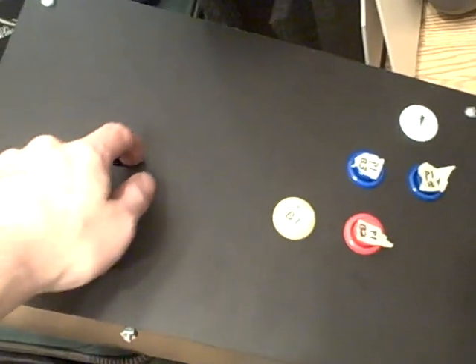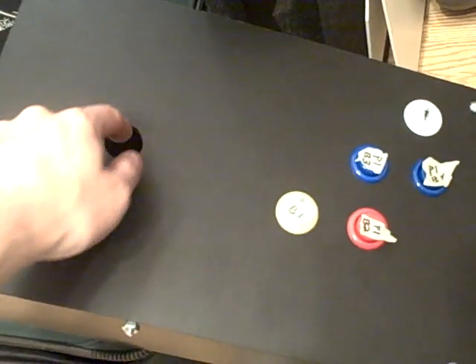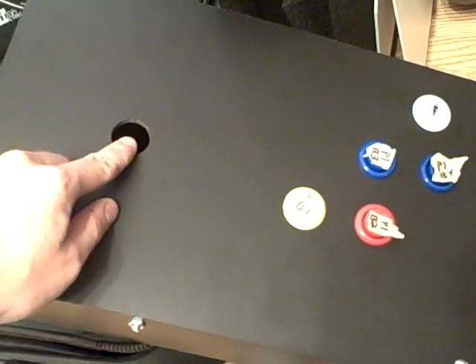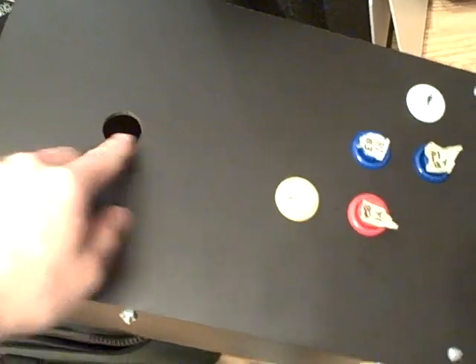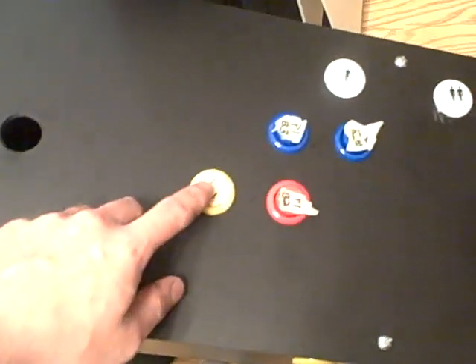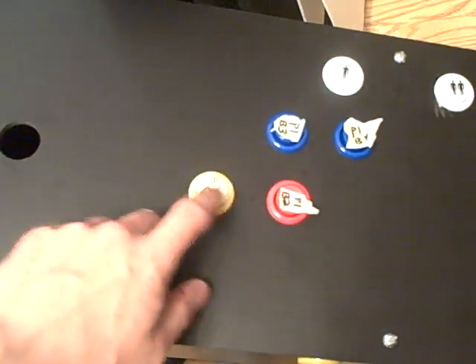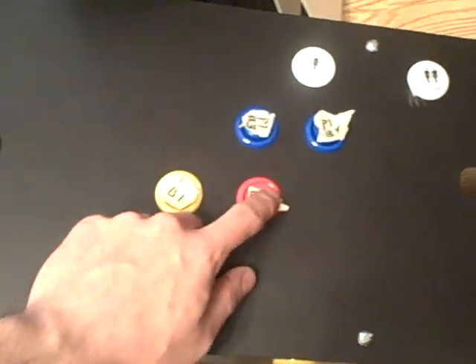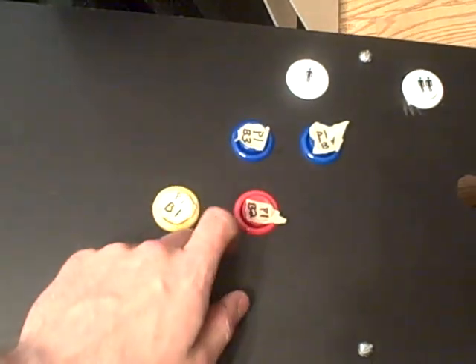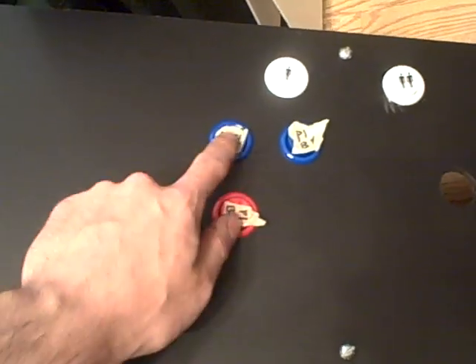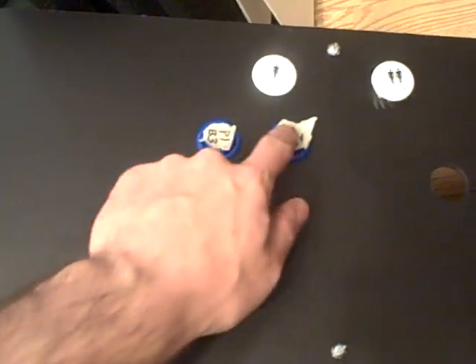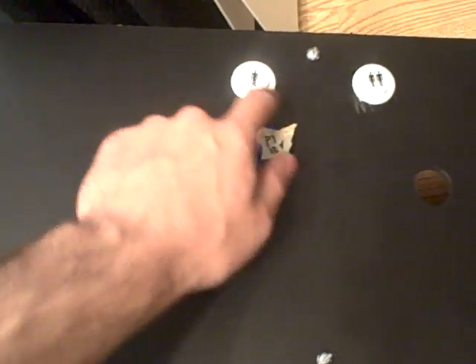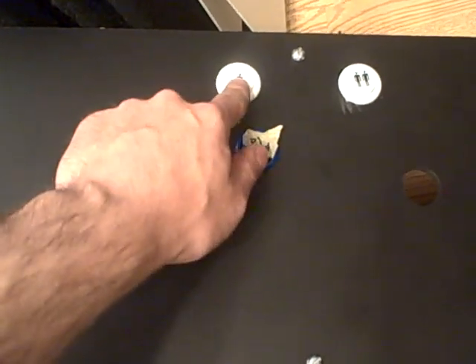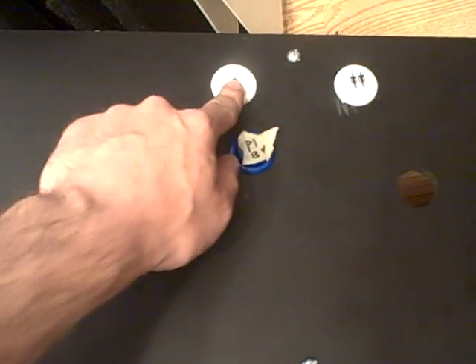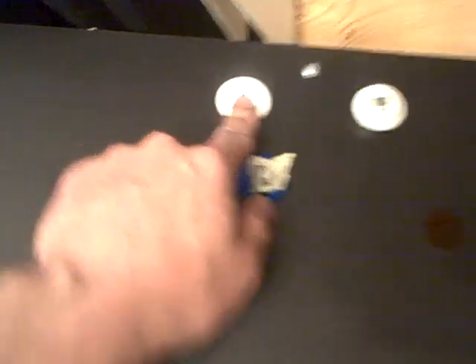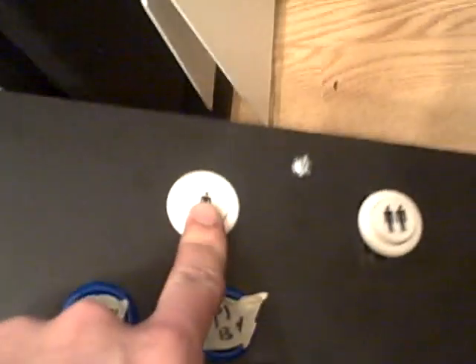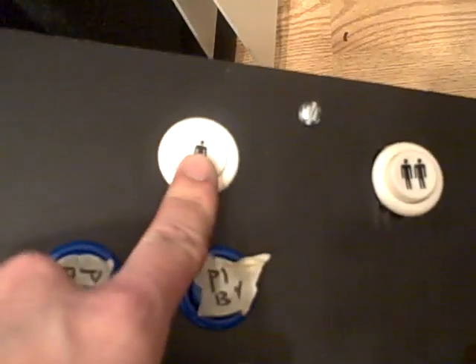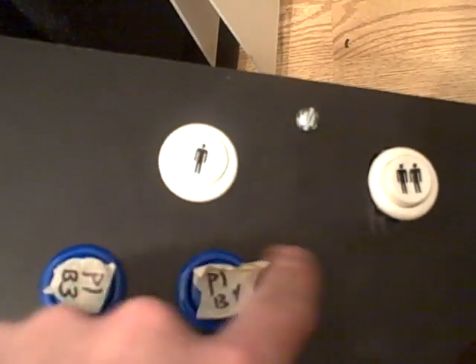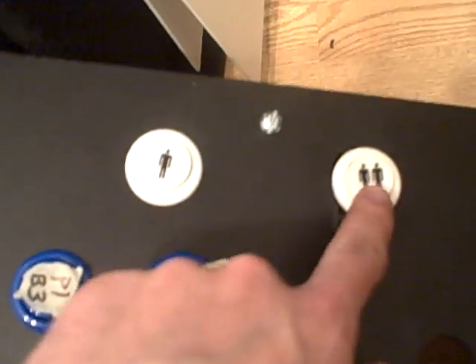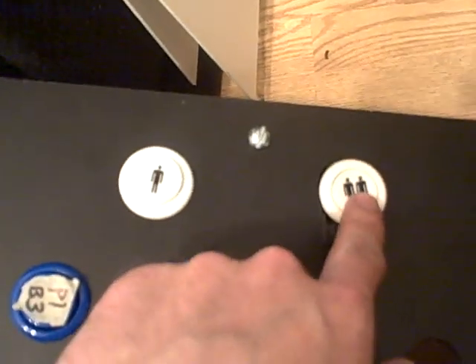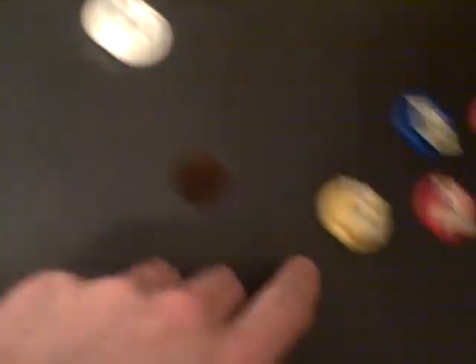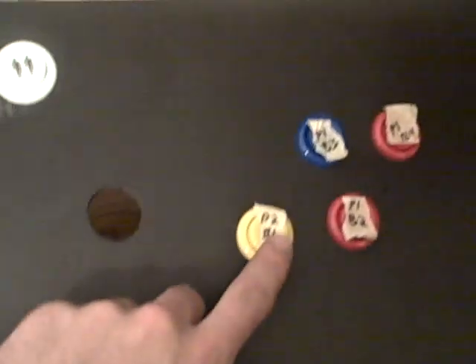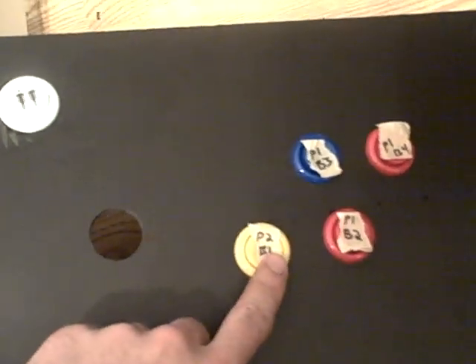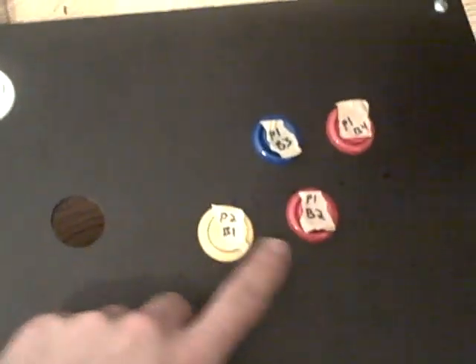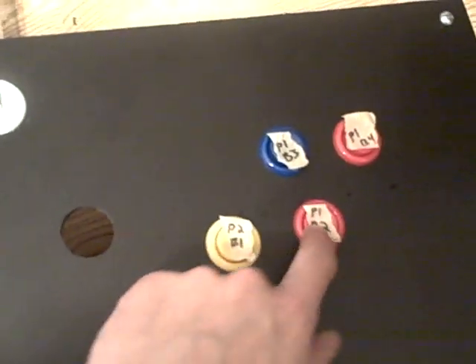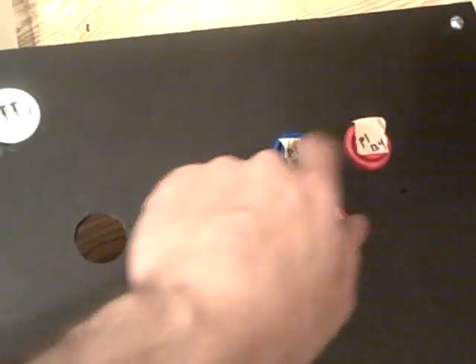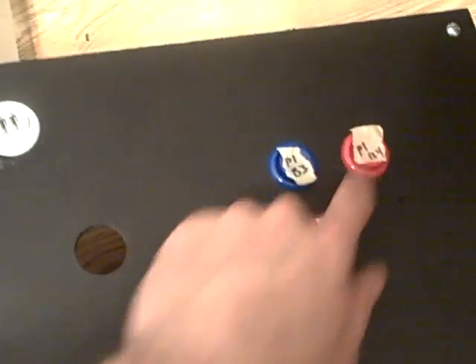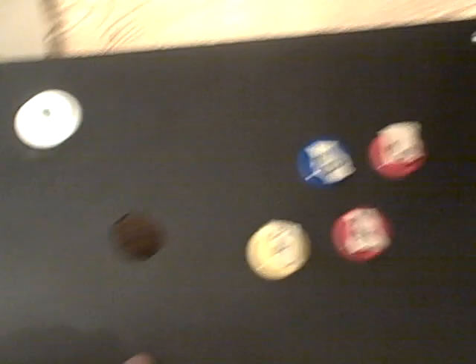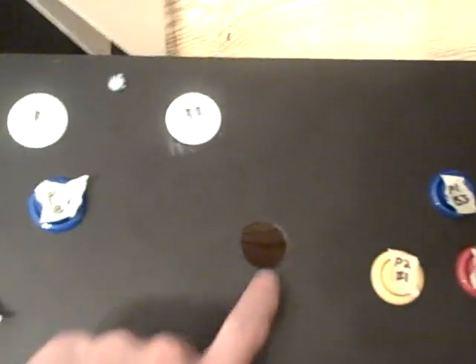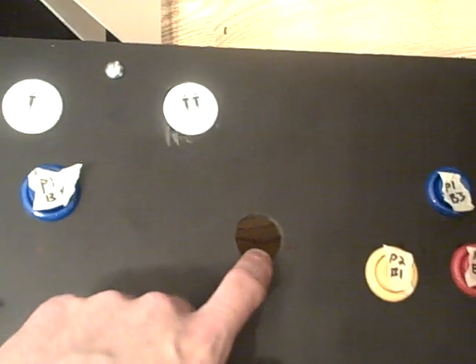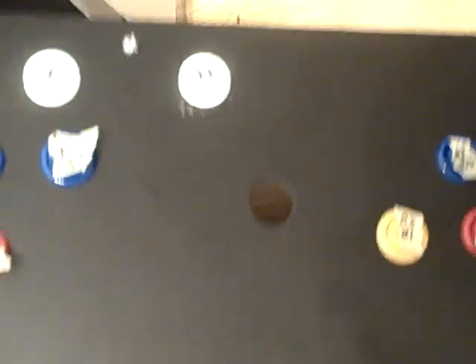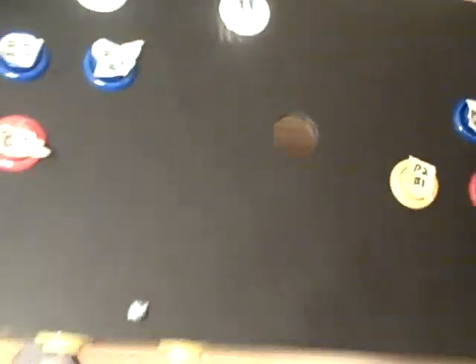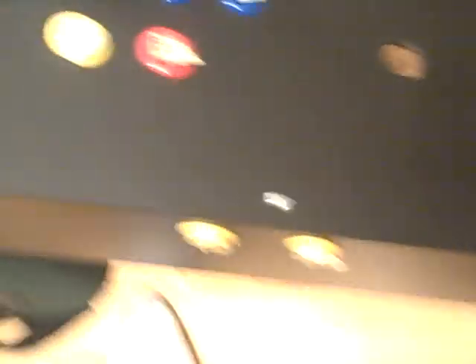Here's a hole for the joystick. Button one, two, three, four. The one player switch, two player switch, and all the second player buttons in the hole for where the joystick is going to go.